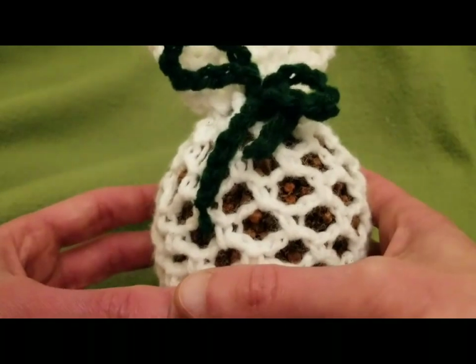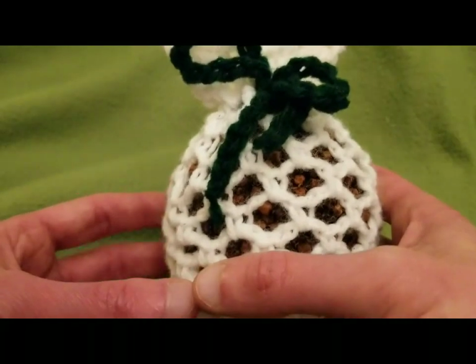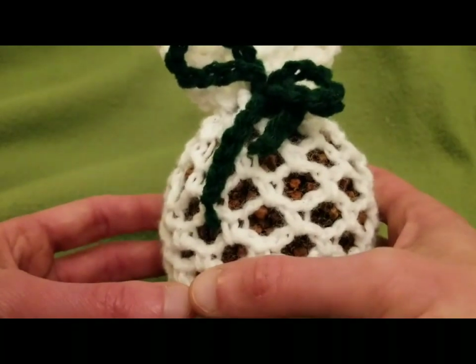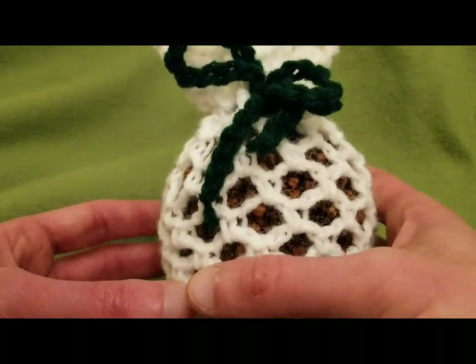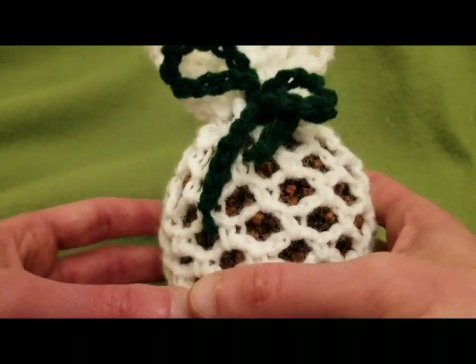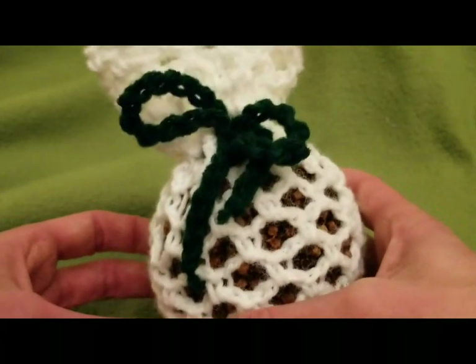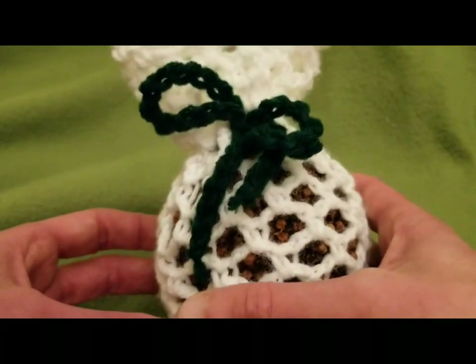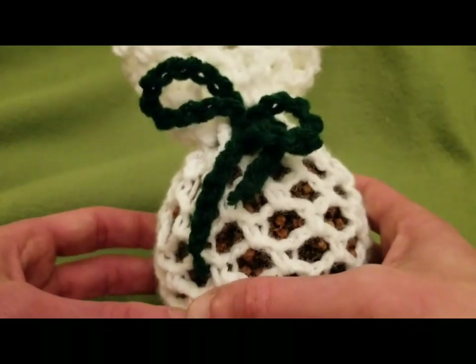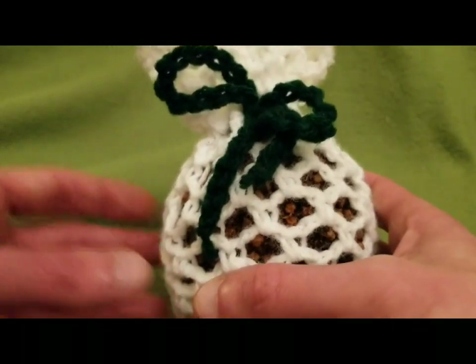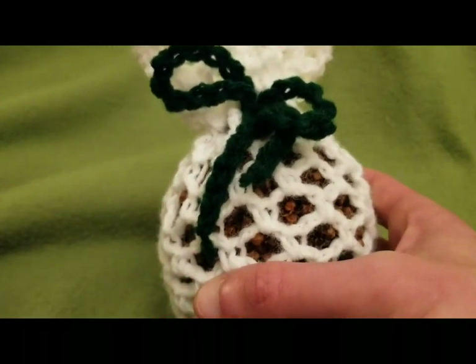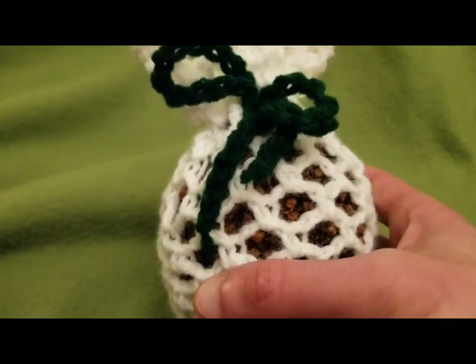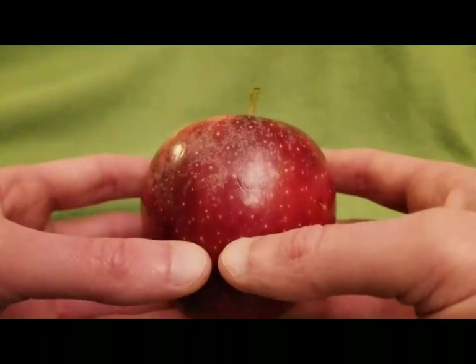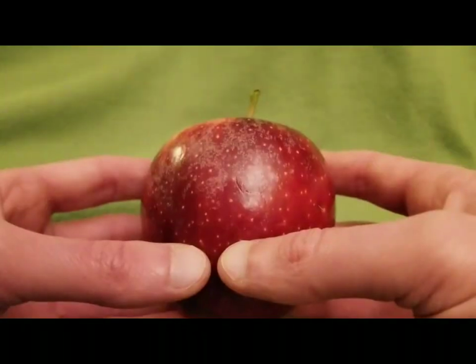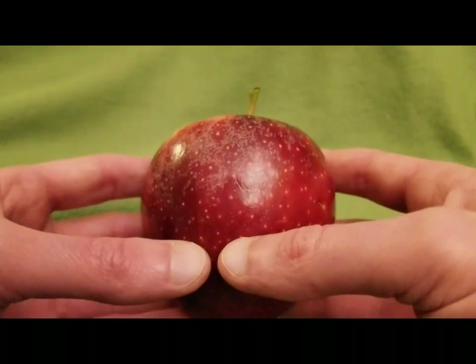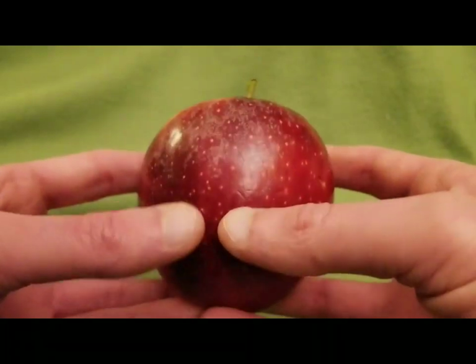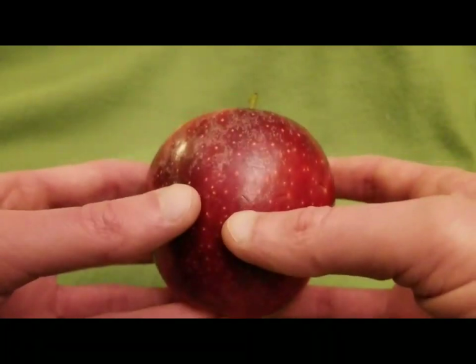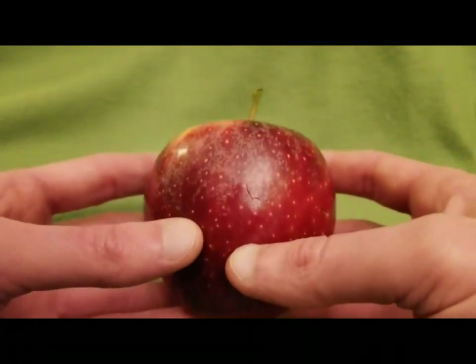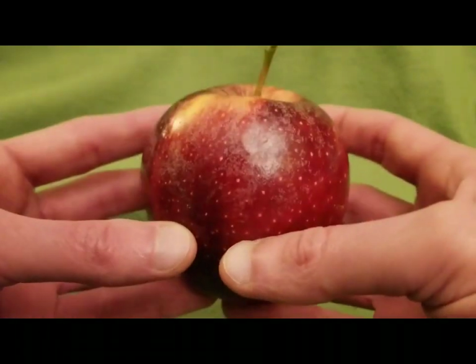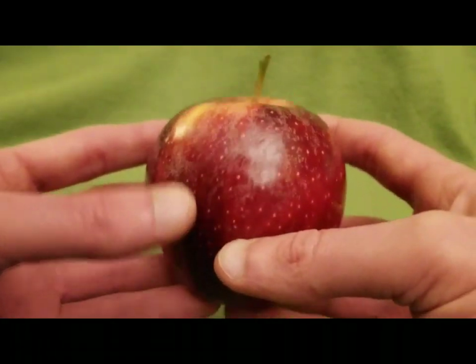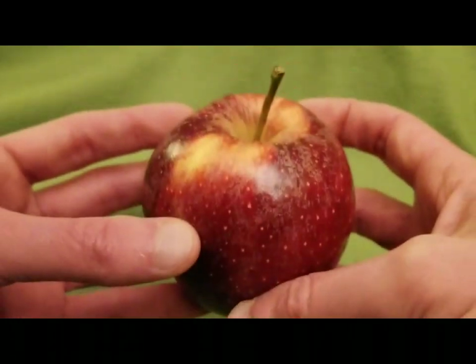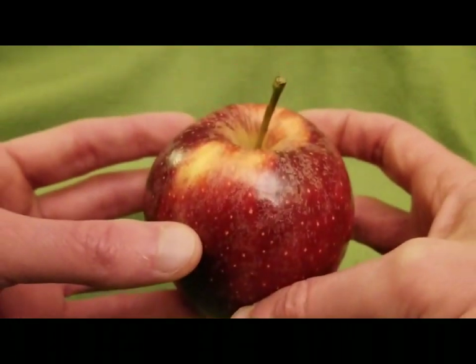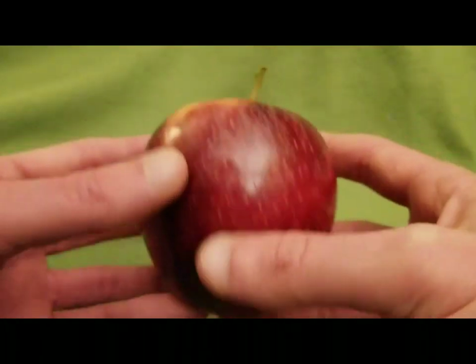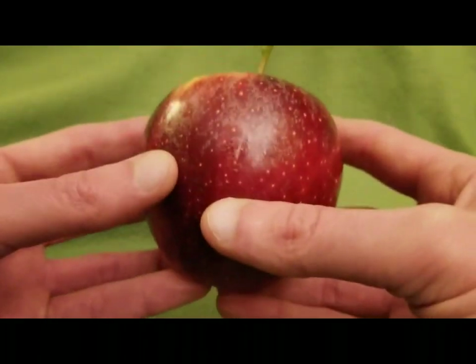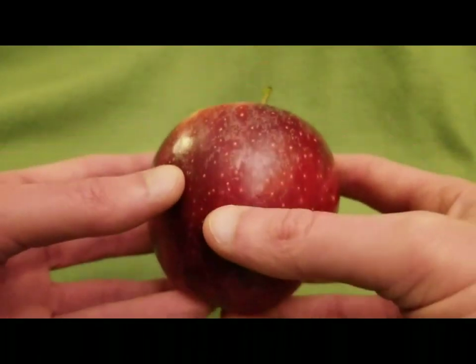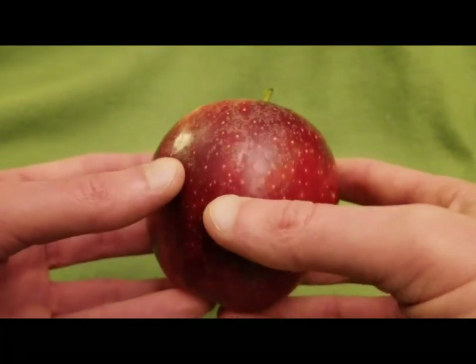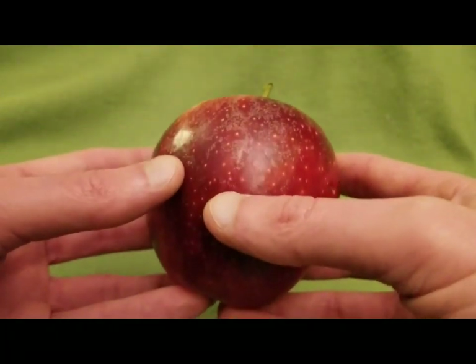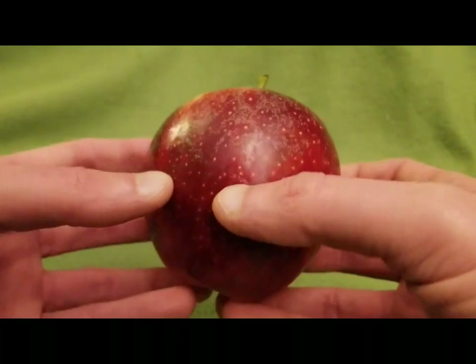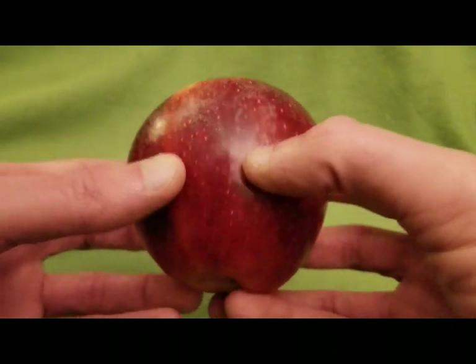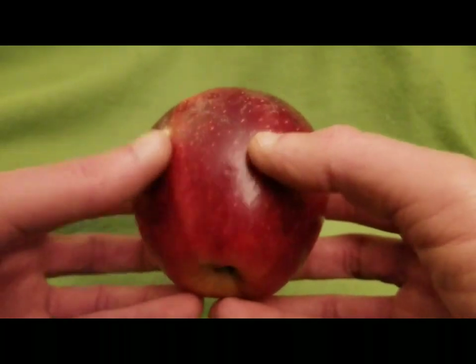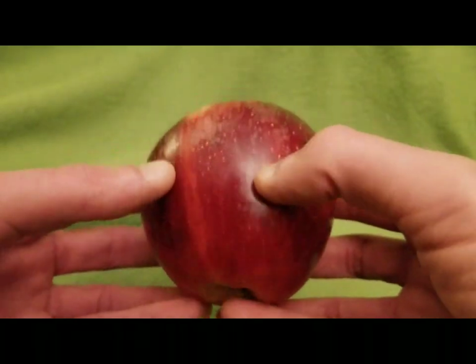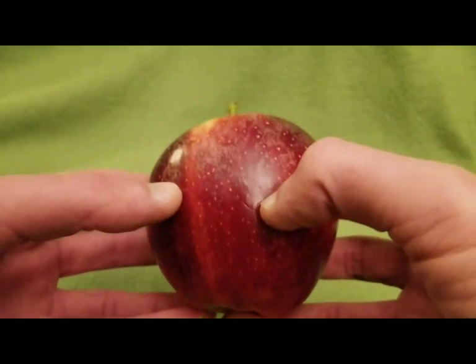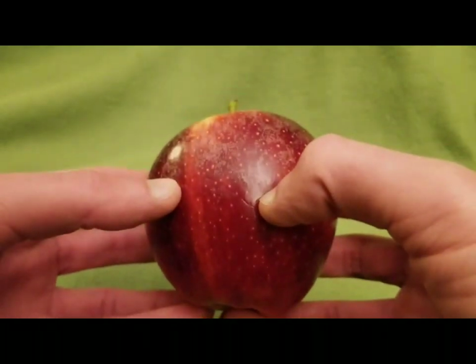I will show you what you're going to need and then we will get started. So obviously, first you are going to need an apple — that's pretty self-explanatory.